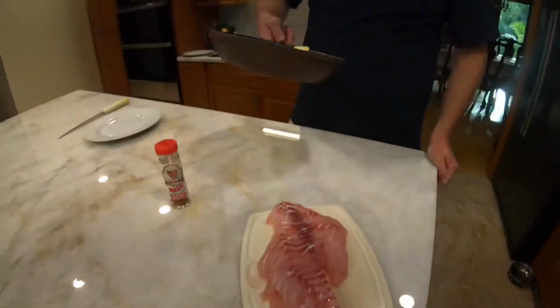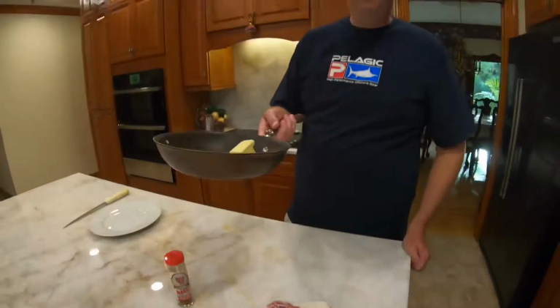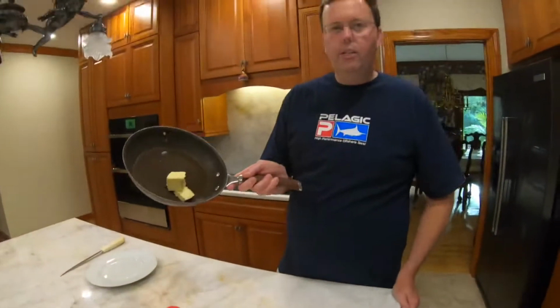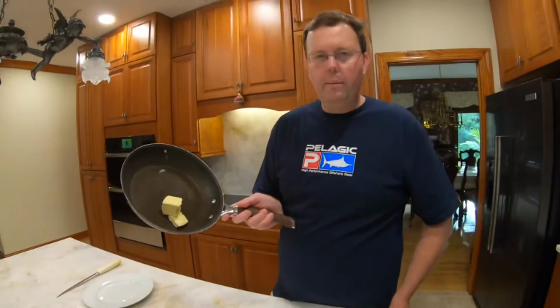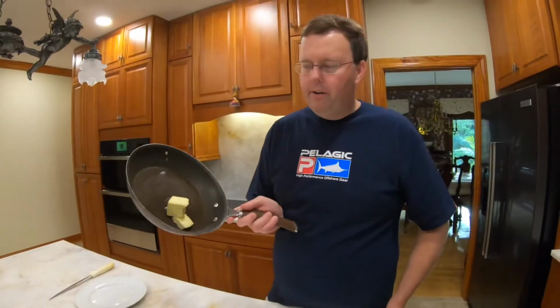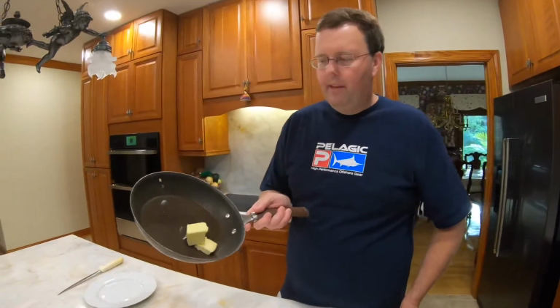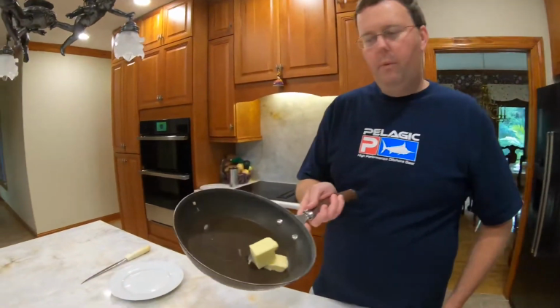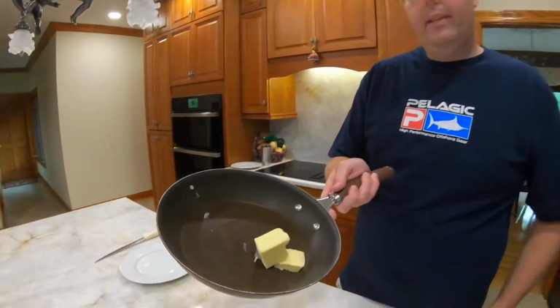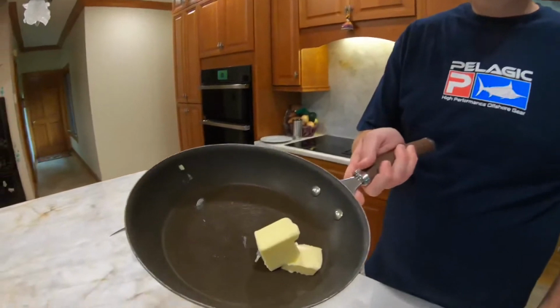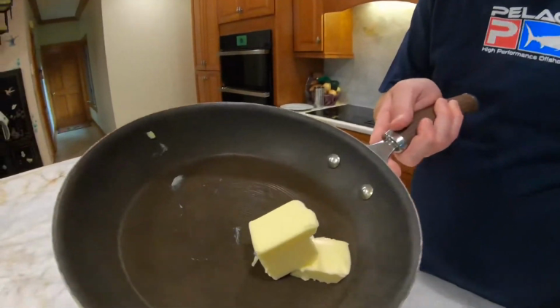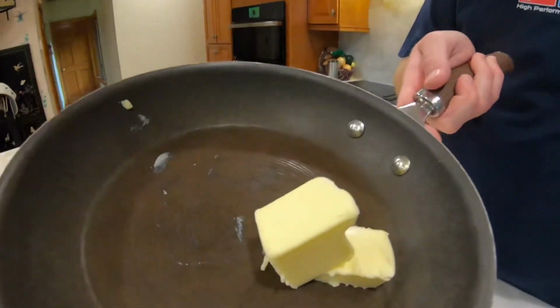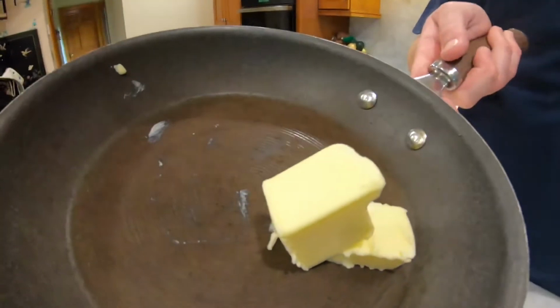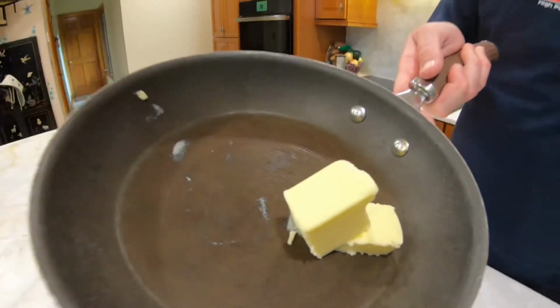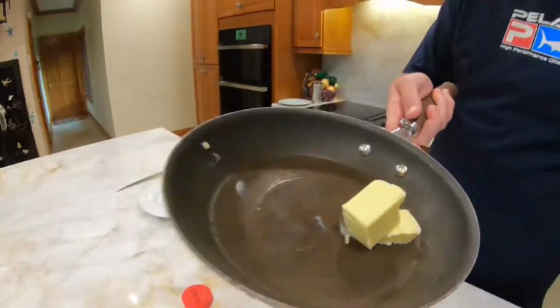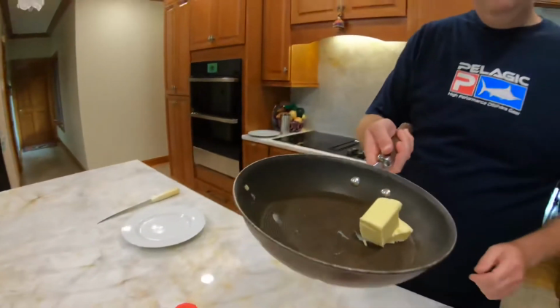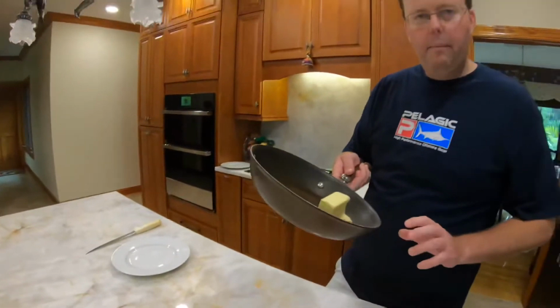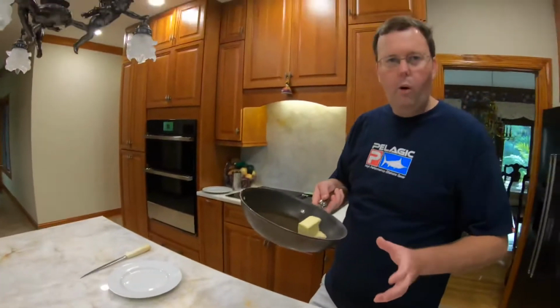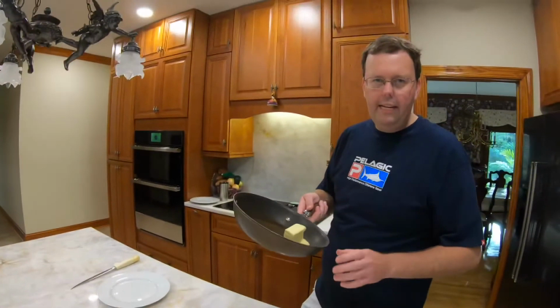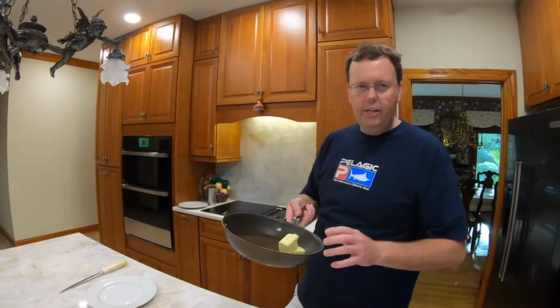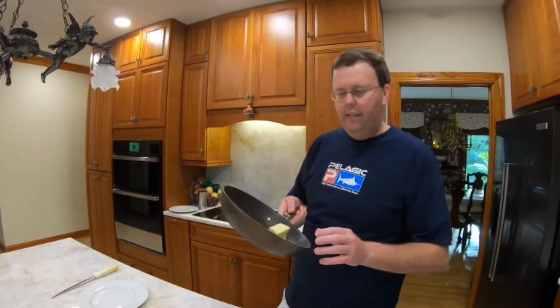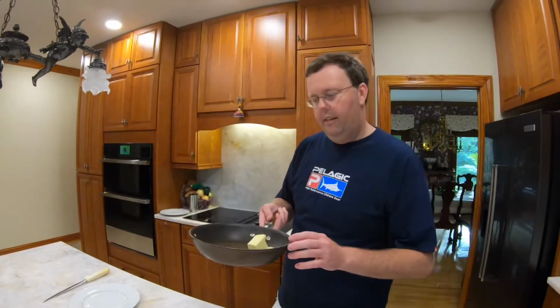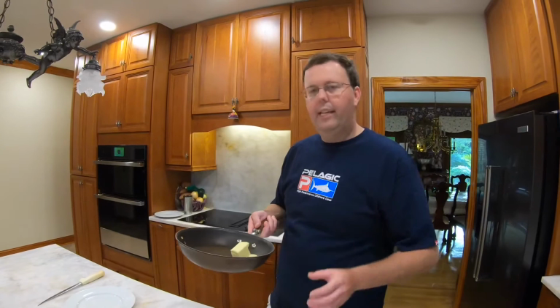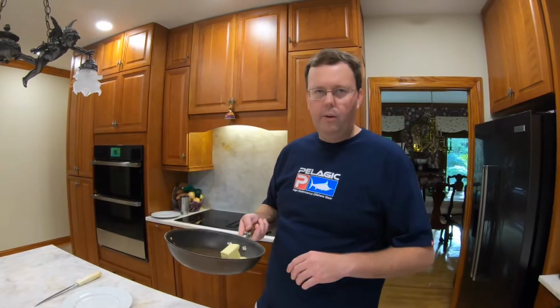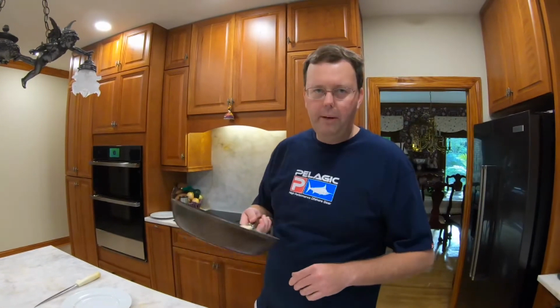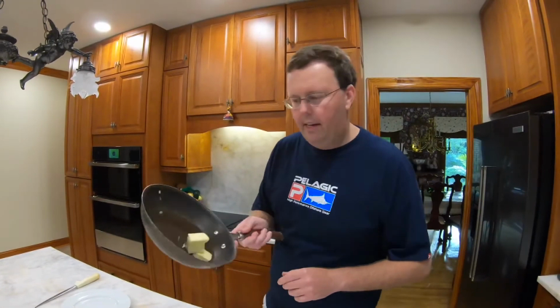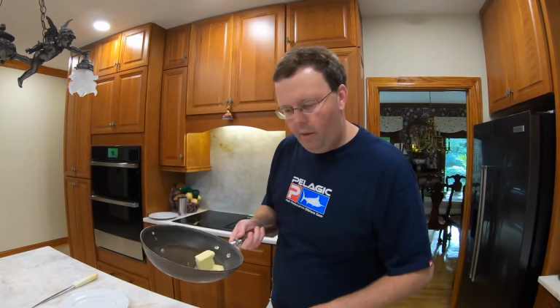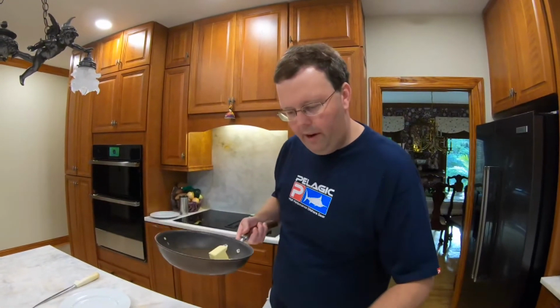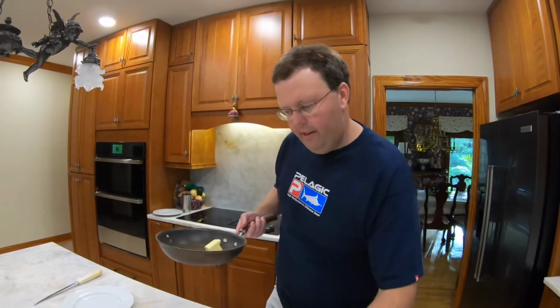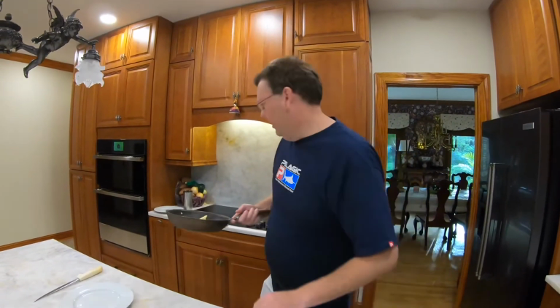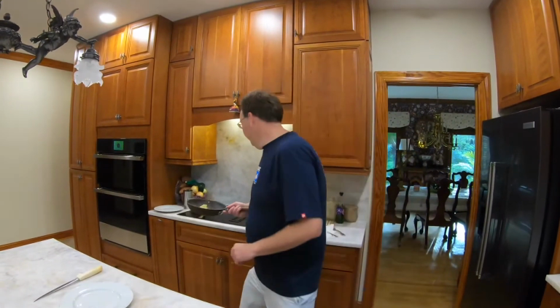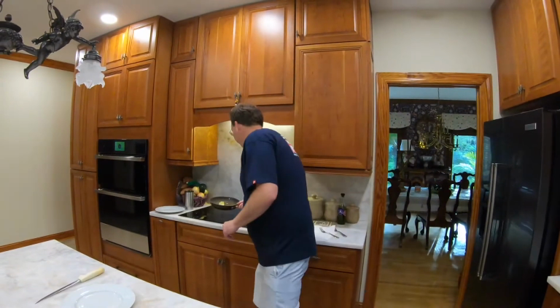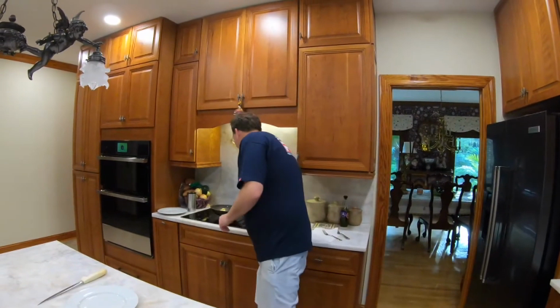We're going to start here with some salted butter and put this up to medium-high heat. I'll actually just put it to a lower heat initially just to get it going, and then get started.